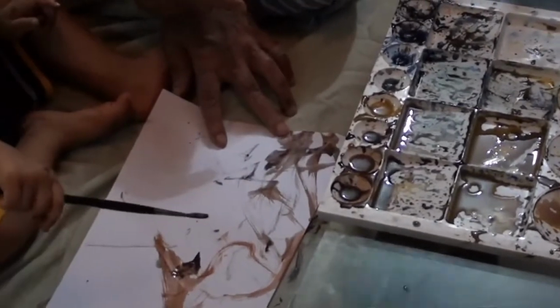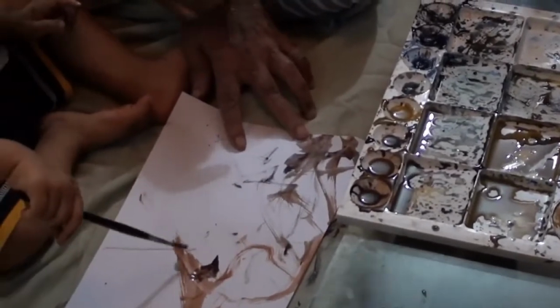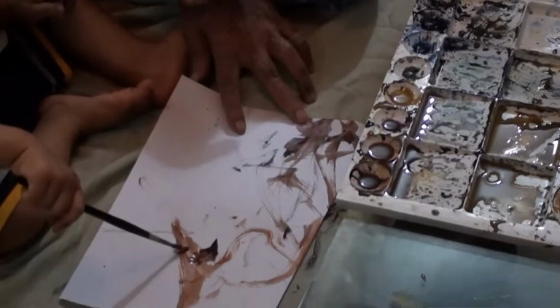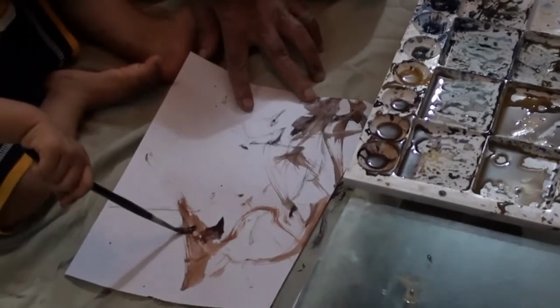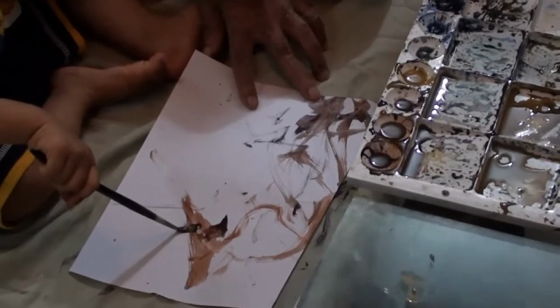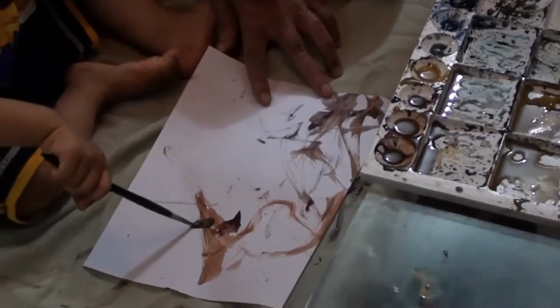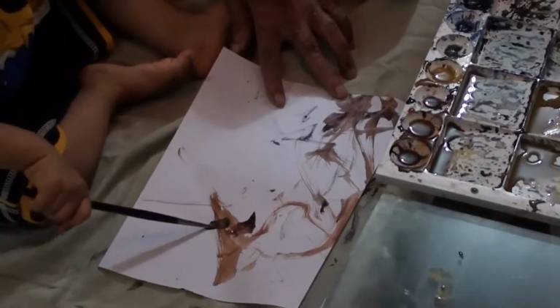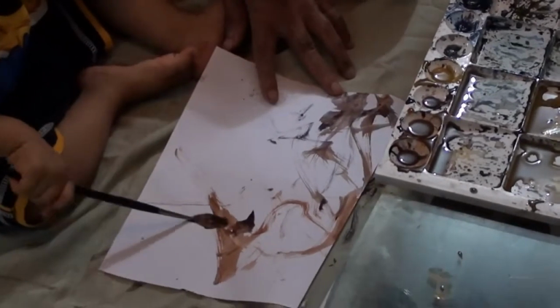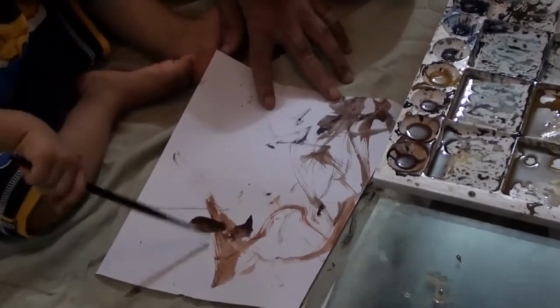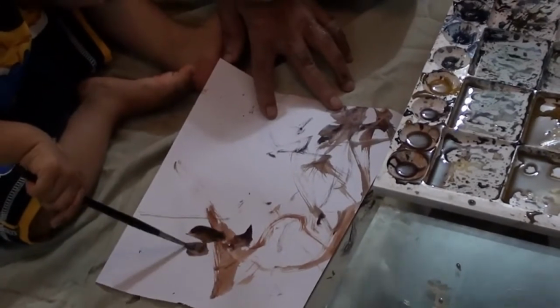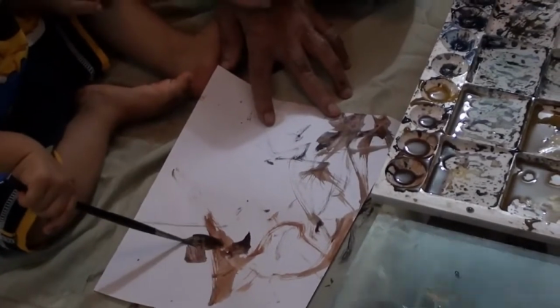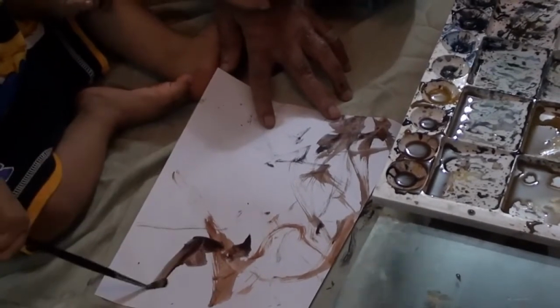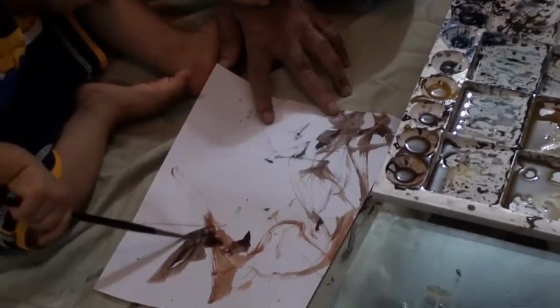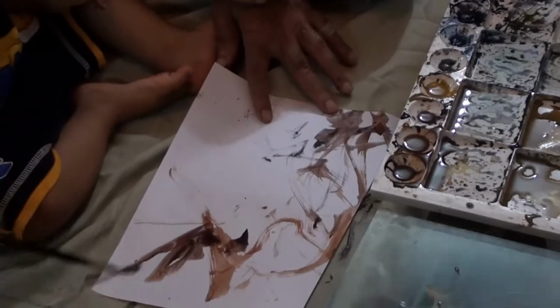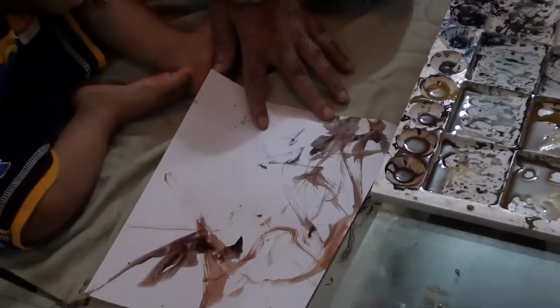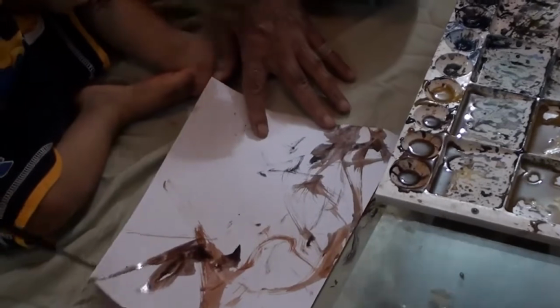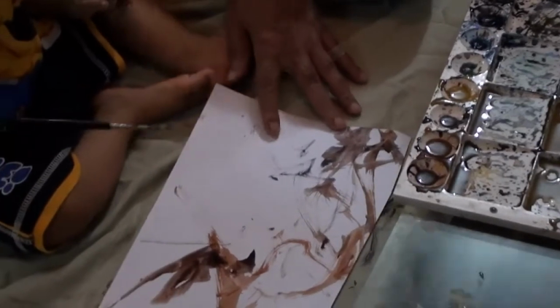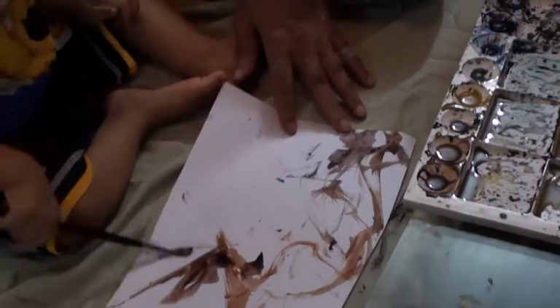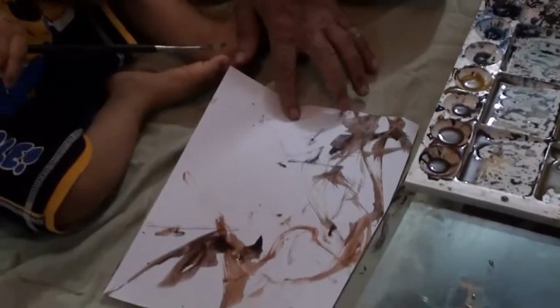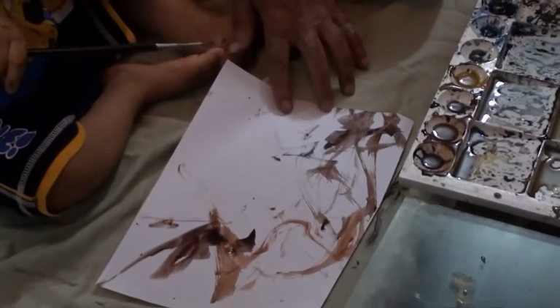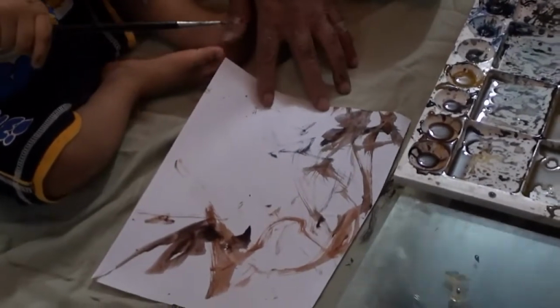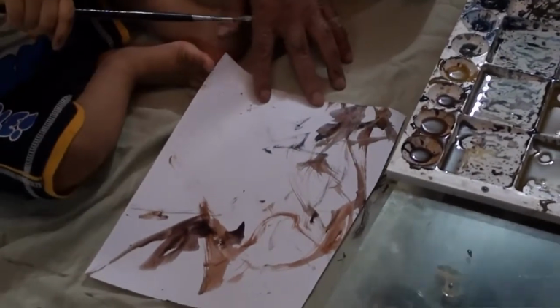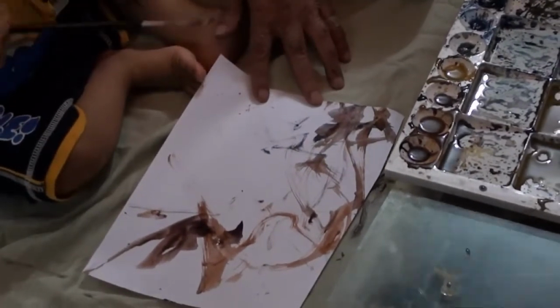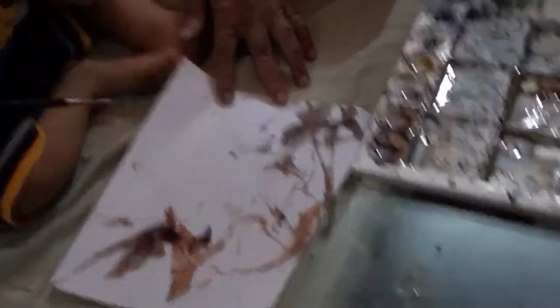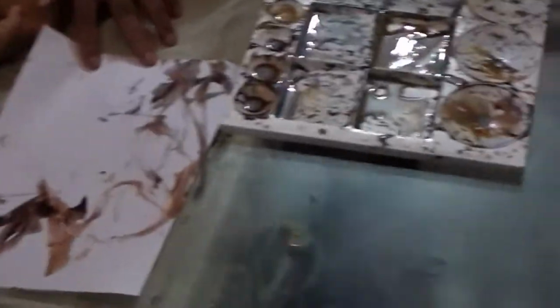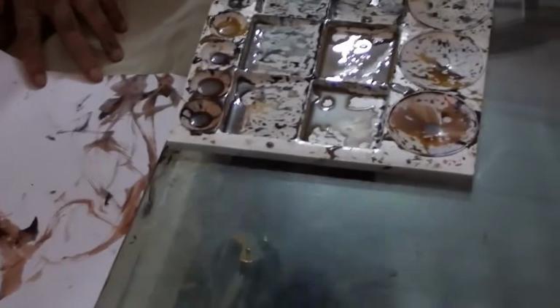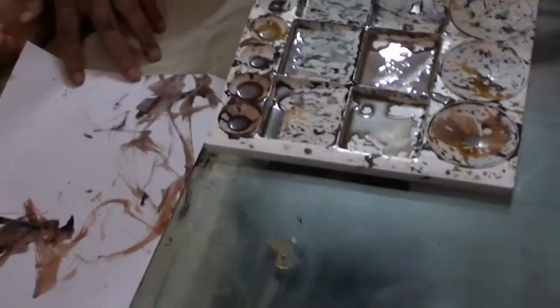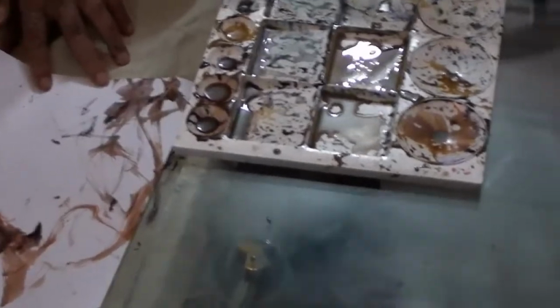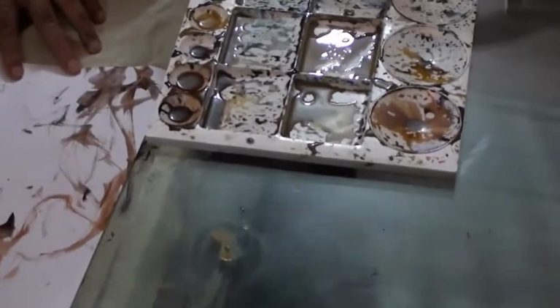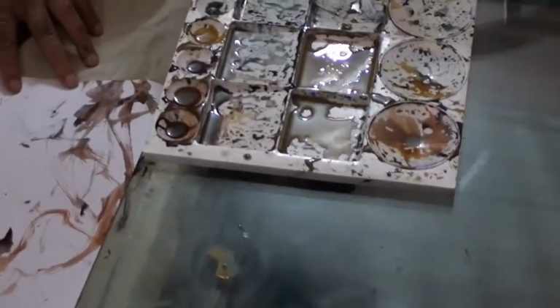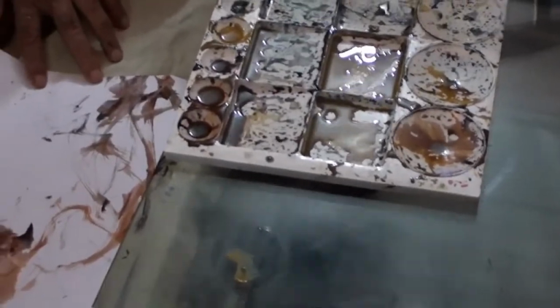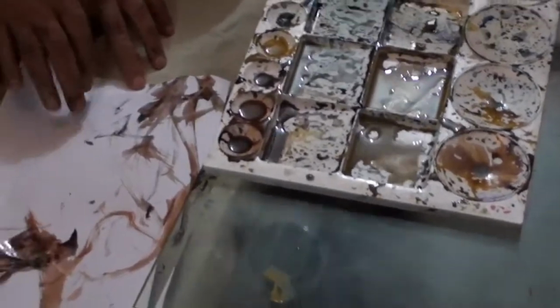Yes! It came. Let's do this. Wow! Solid! See!